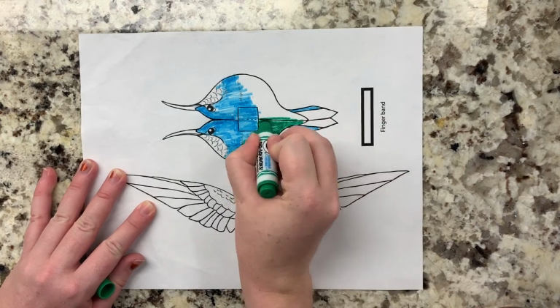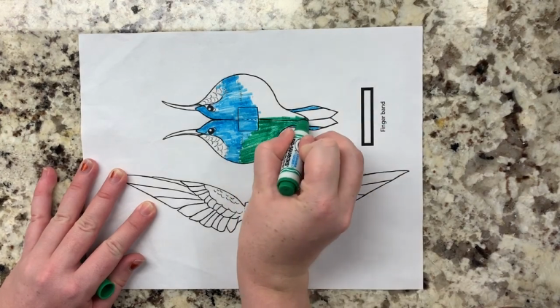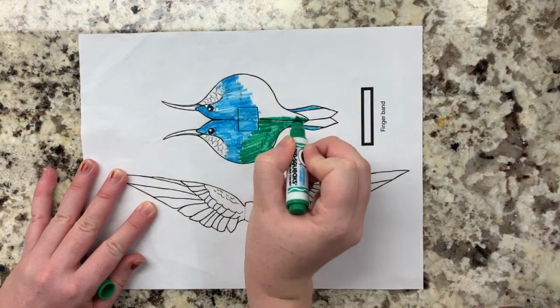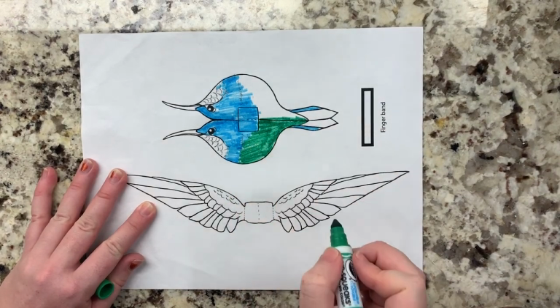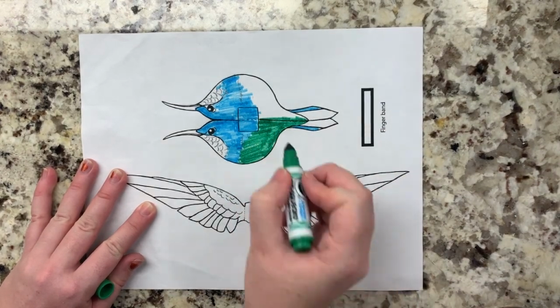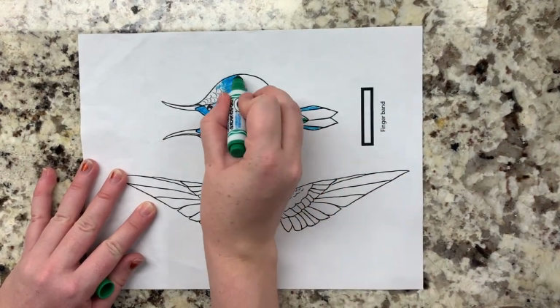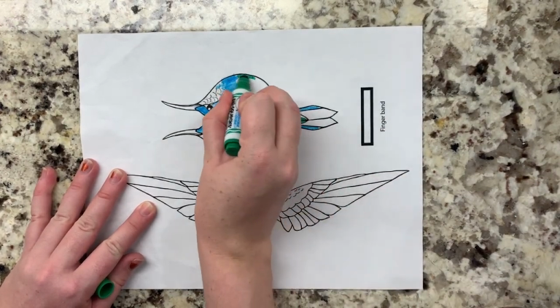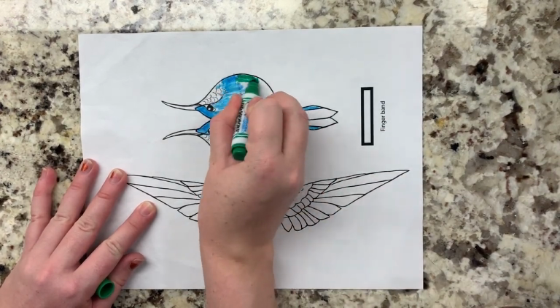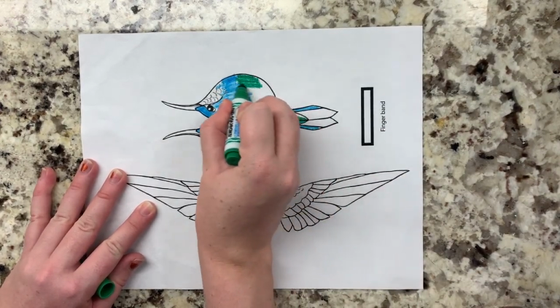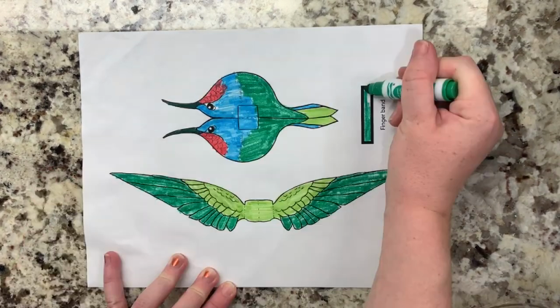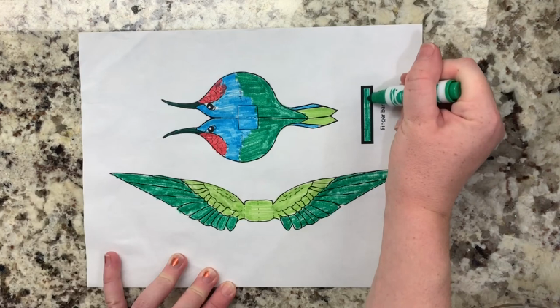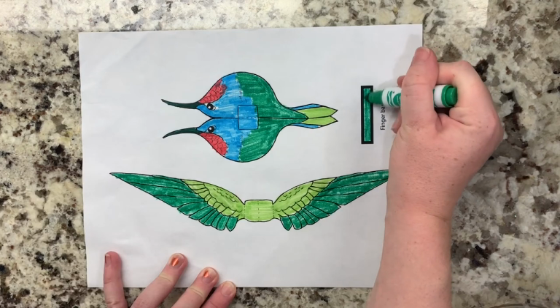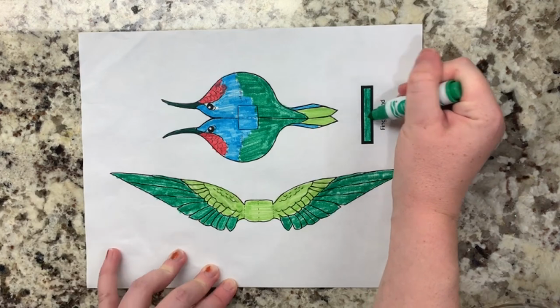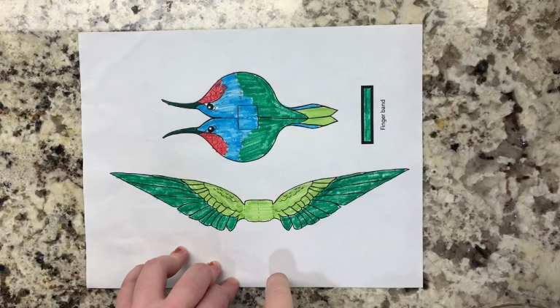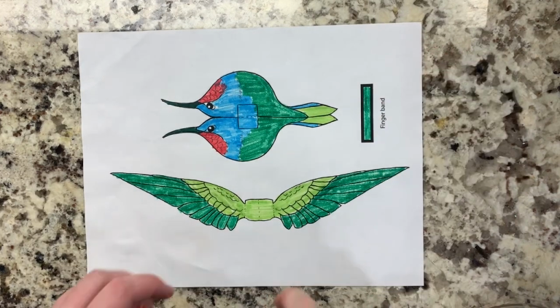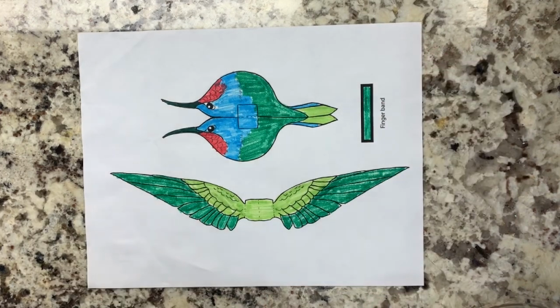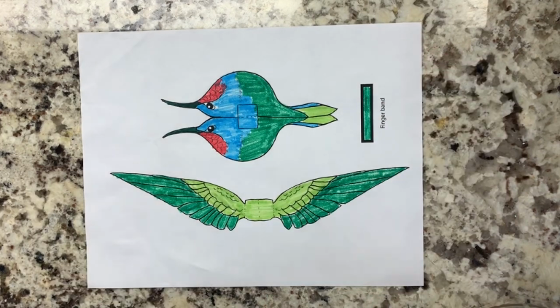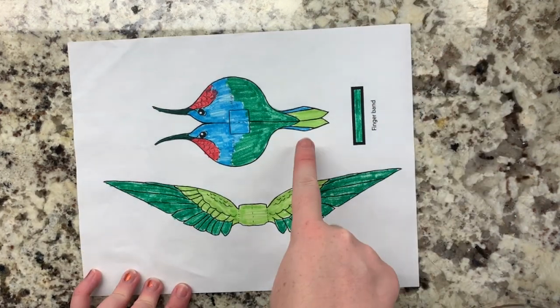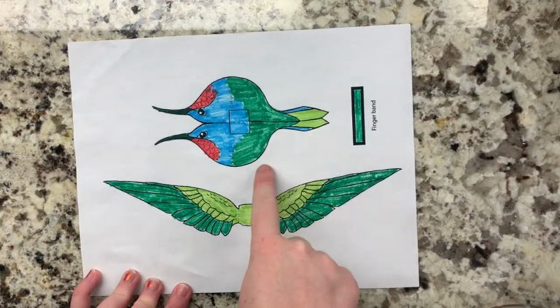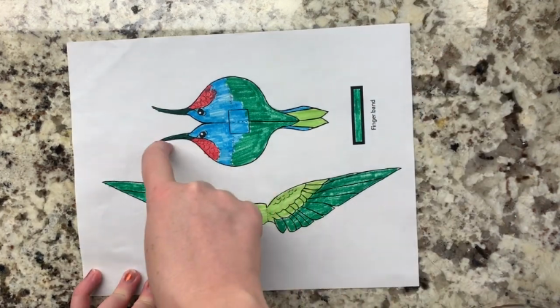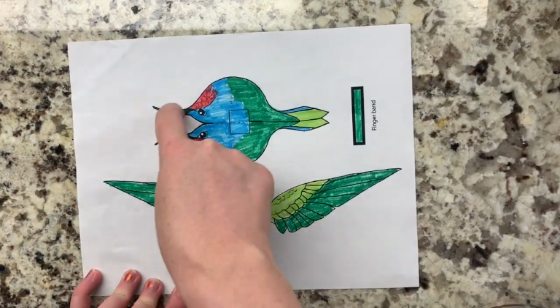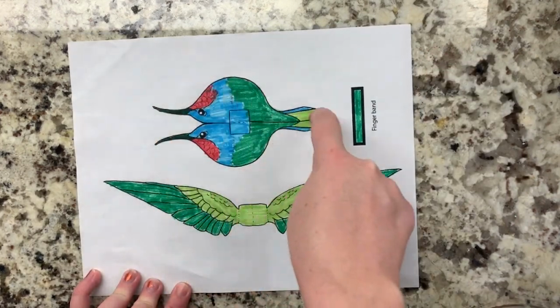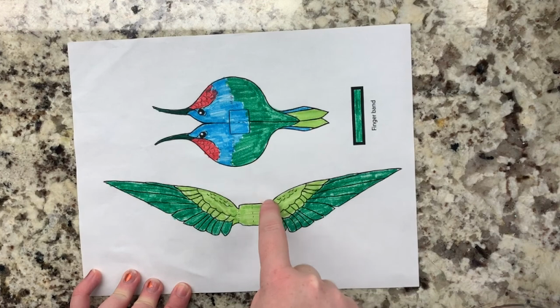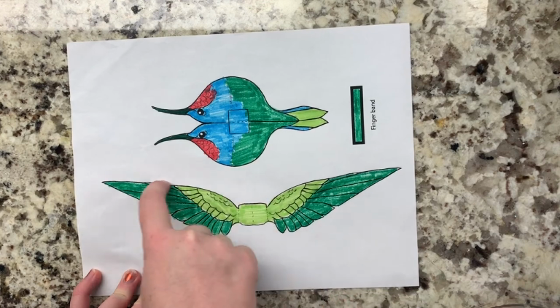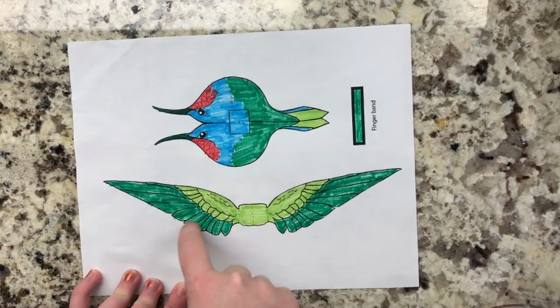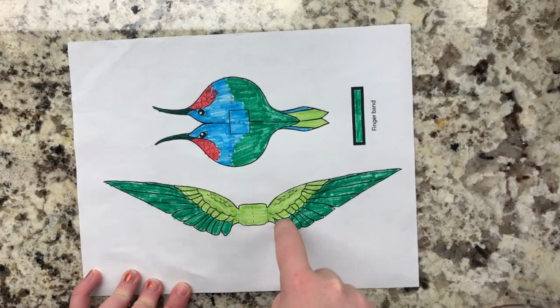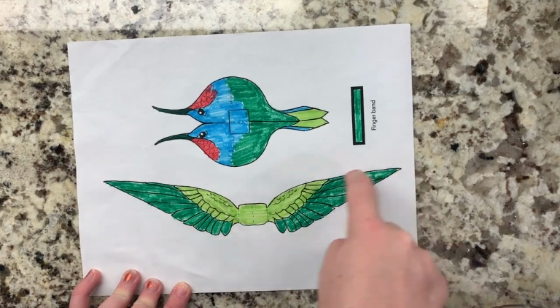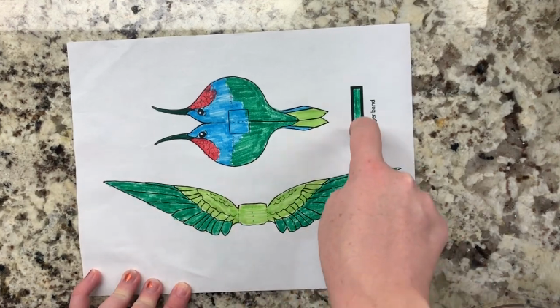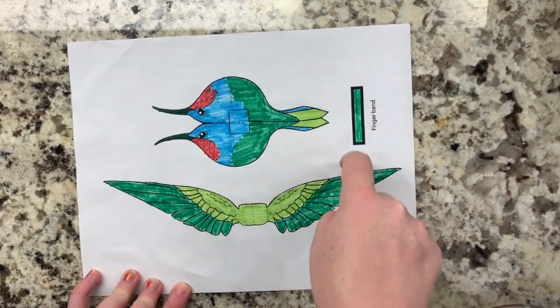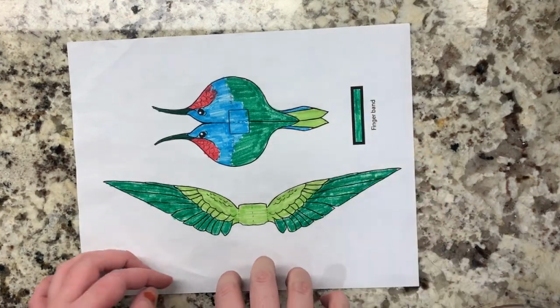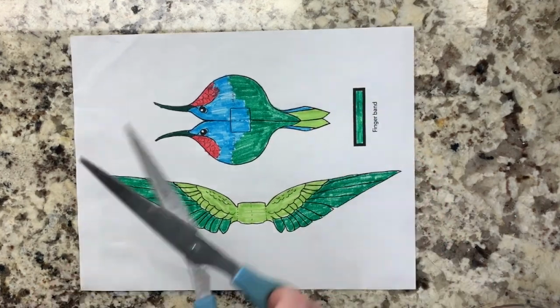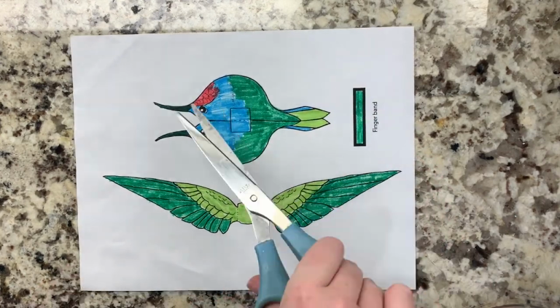Remember to color the finger band and the wings as well. All done and looking good. Now it's time to cut out each piece. If you're too young to use scissors, you can get an adult to help you.